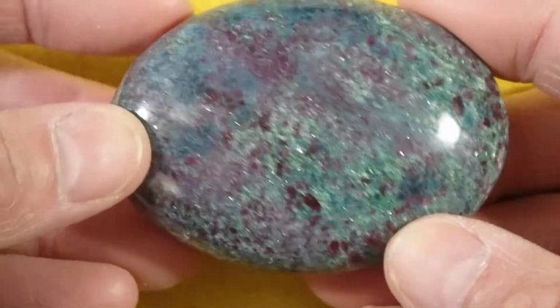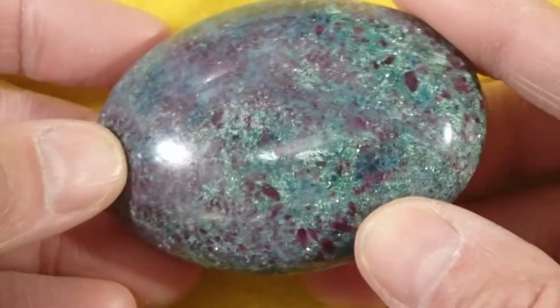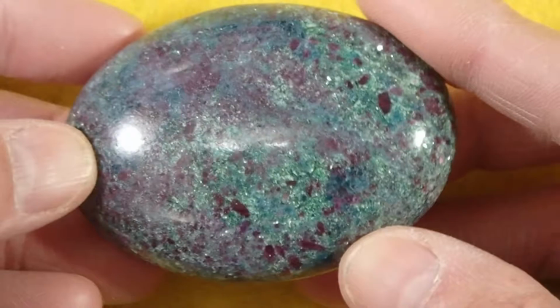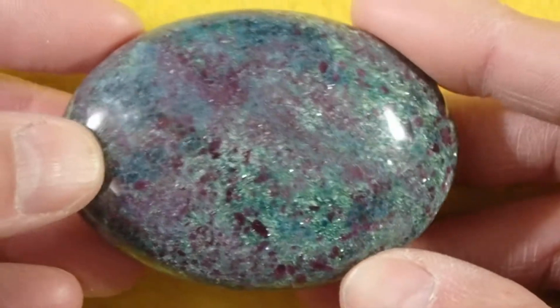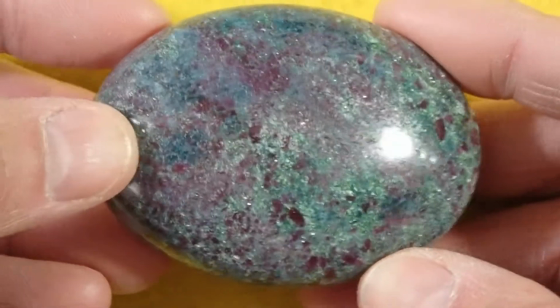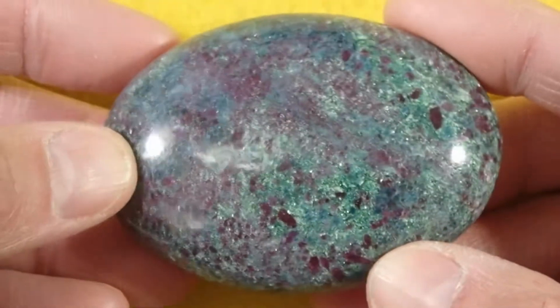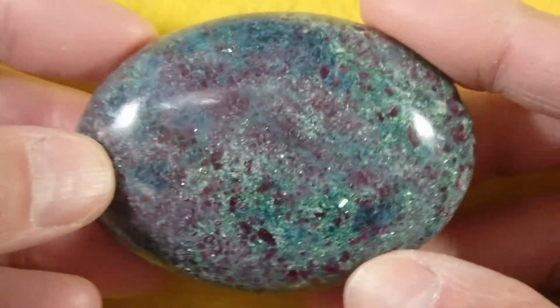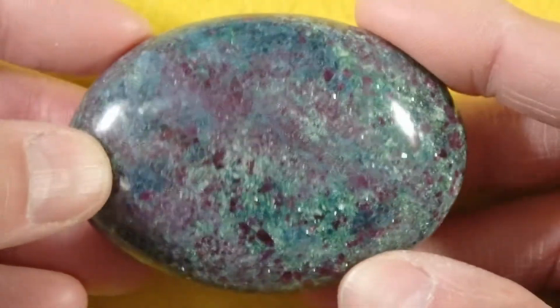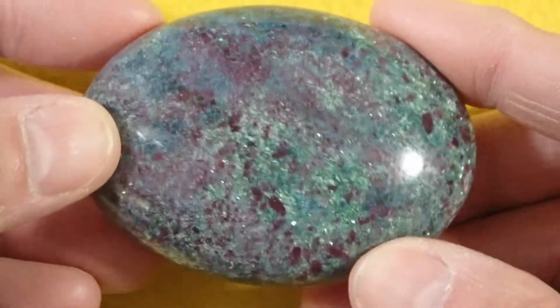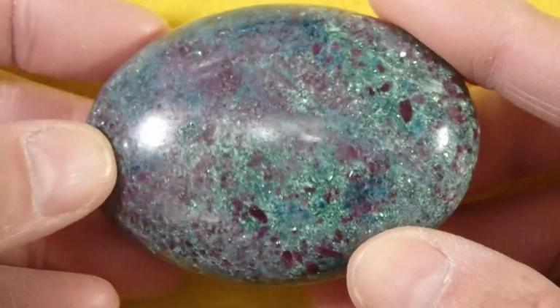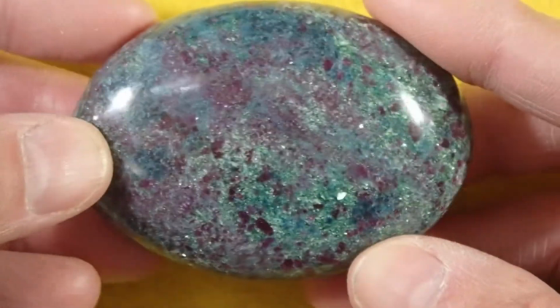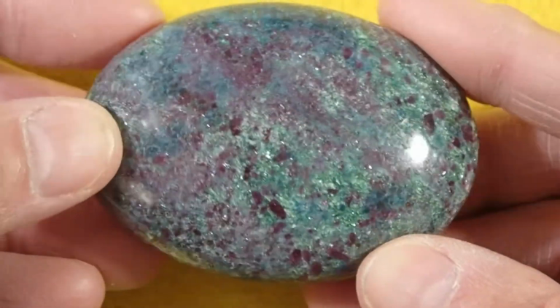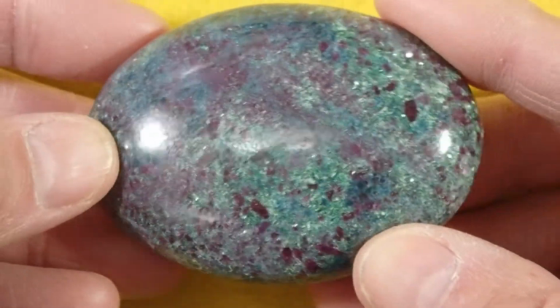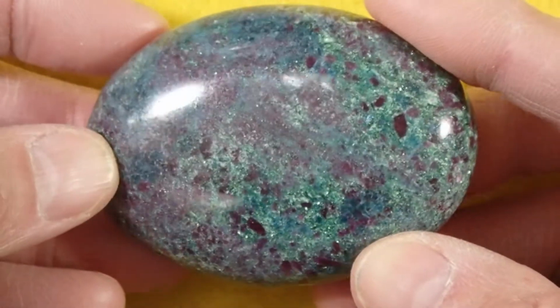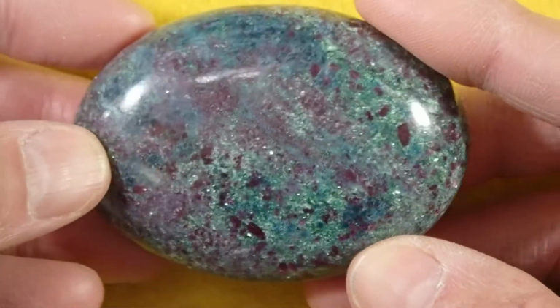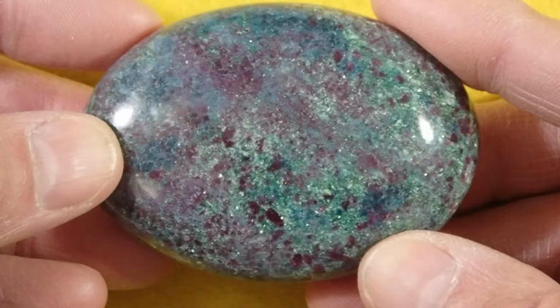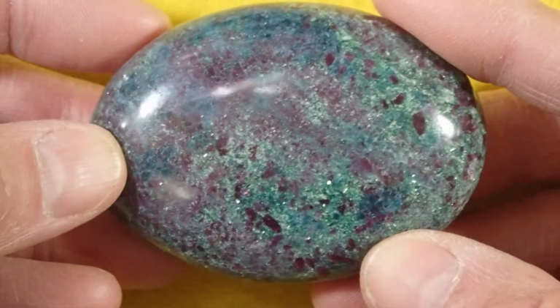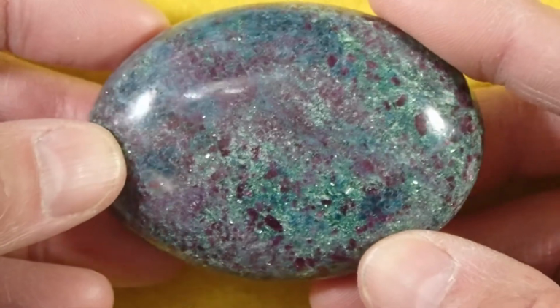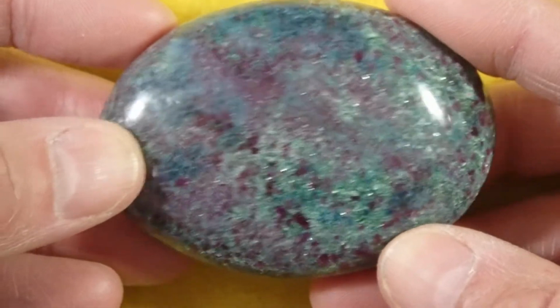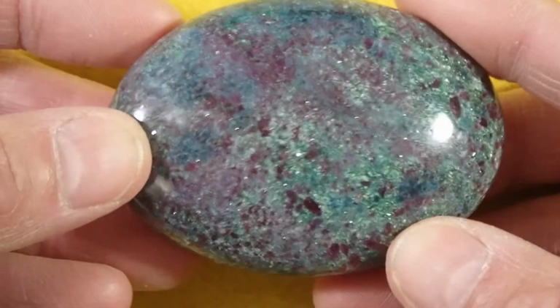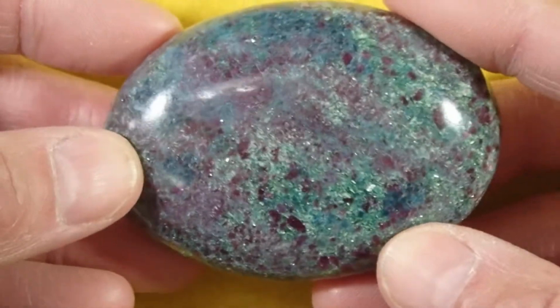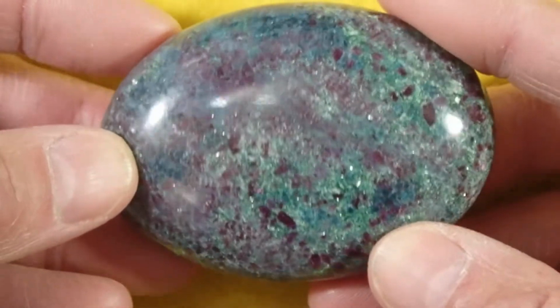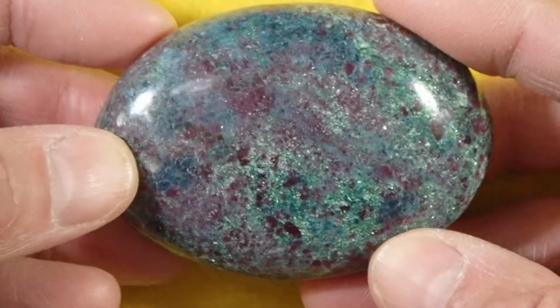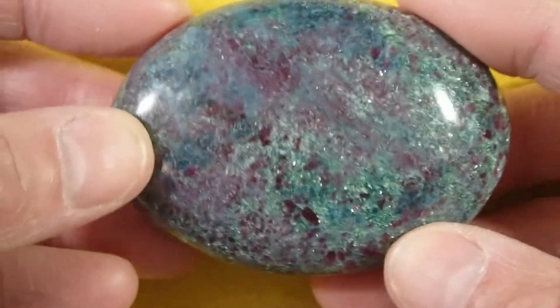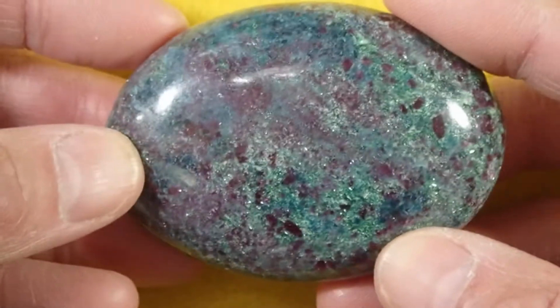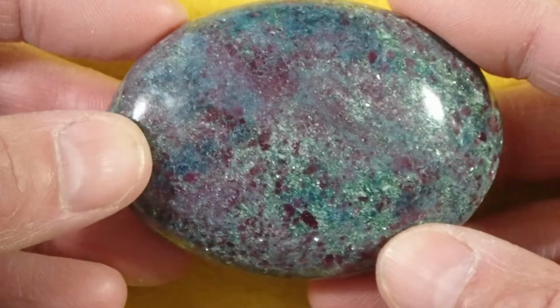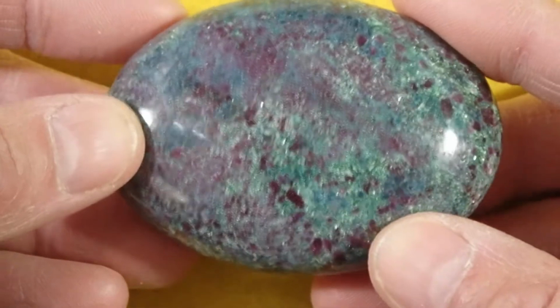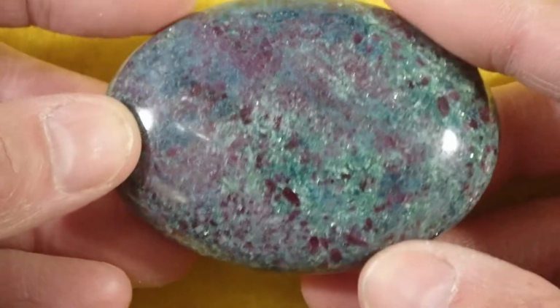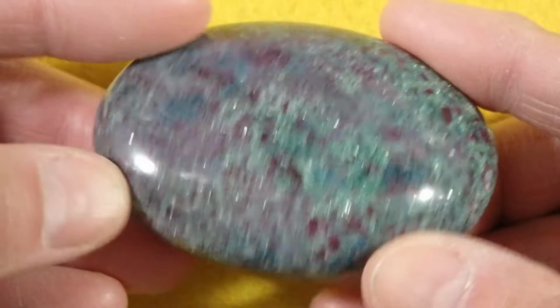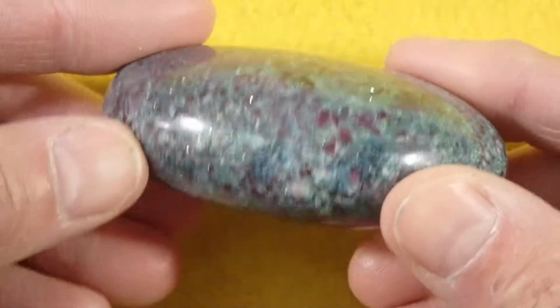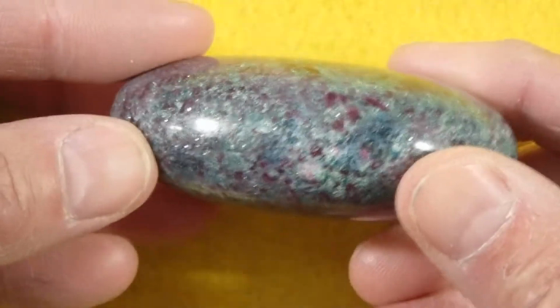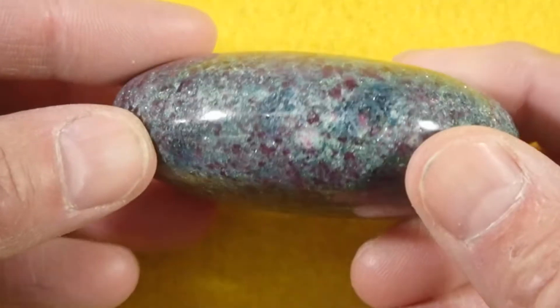This stone comes from India, as all of these do. You get nice sparkle, particularly in the Fuchsite areas where there's Fuchsite in the stone. Occasionally you get shimmer in the ruby.